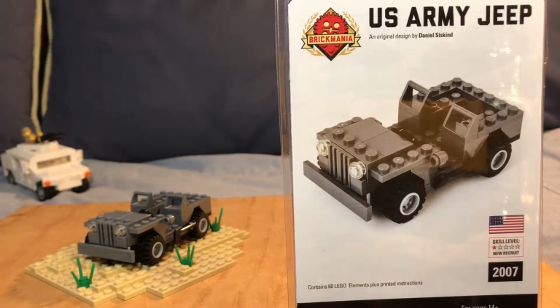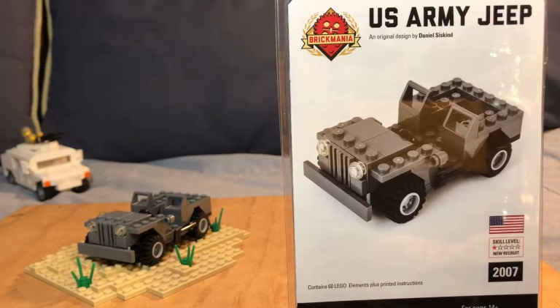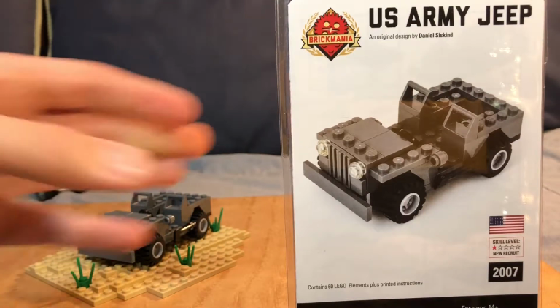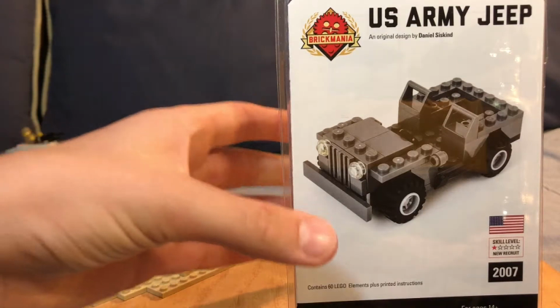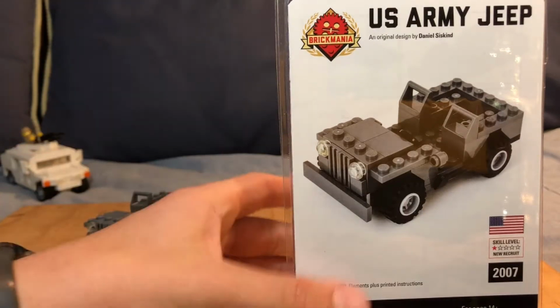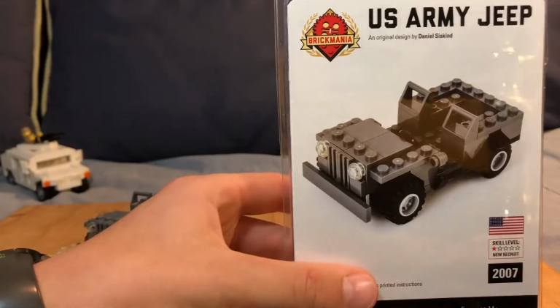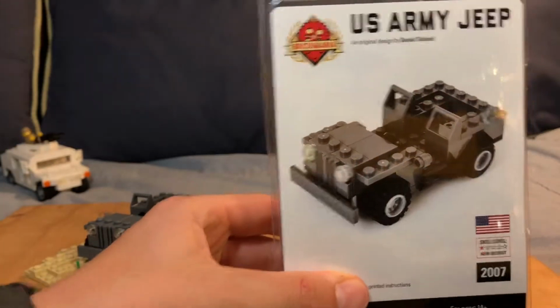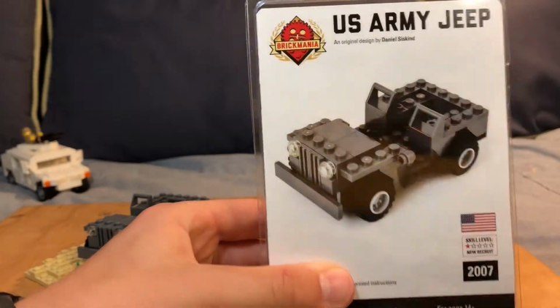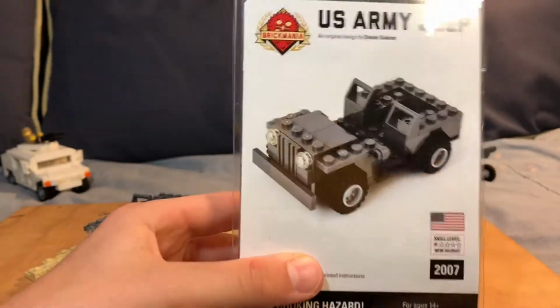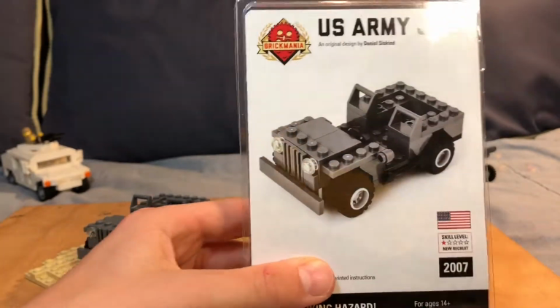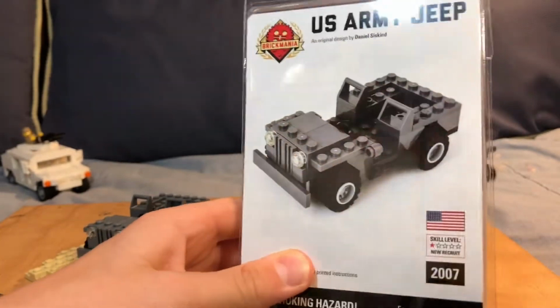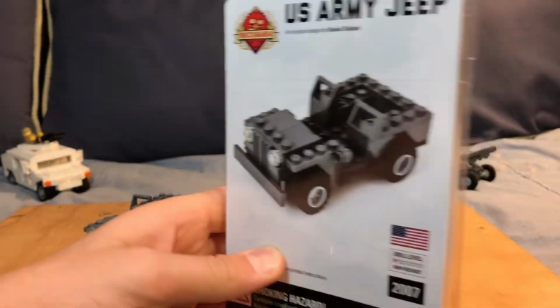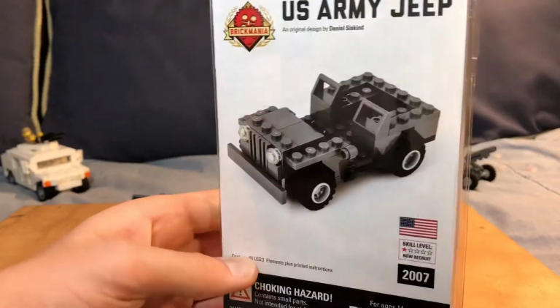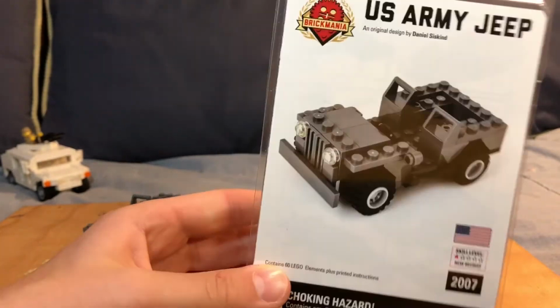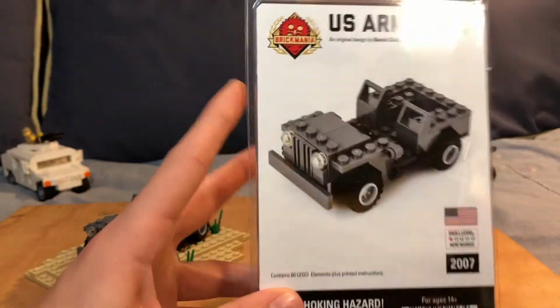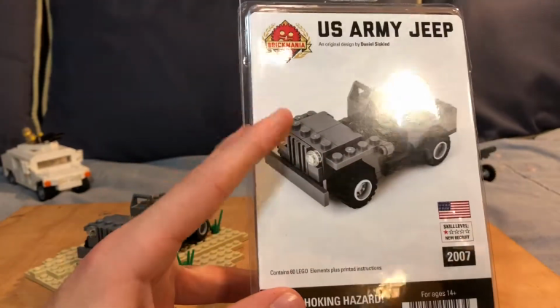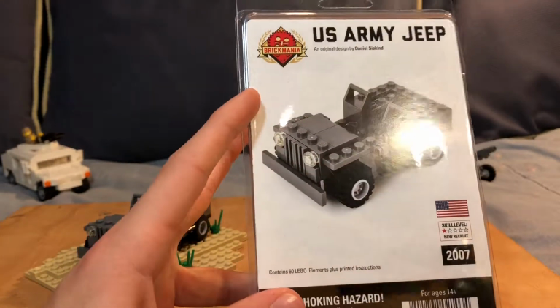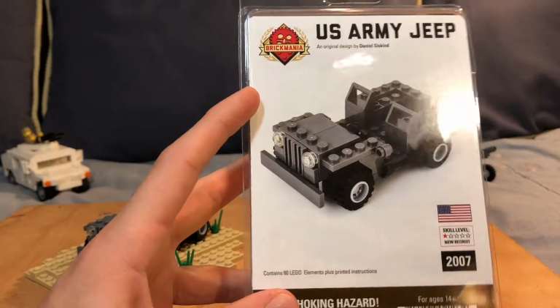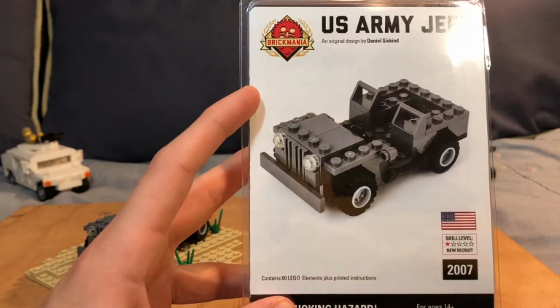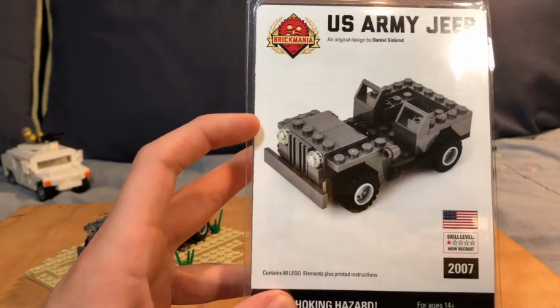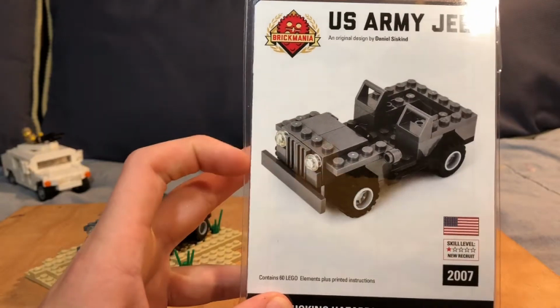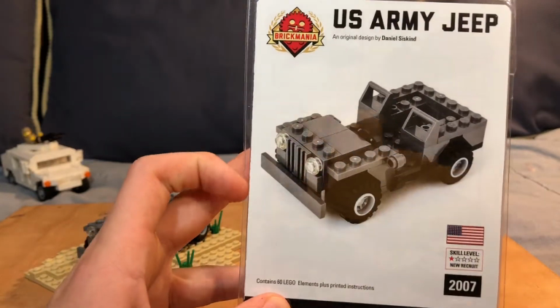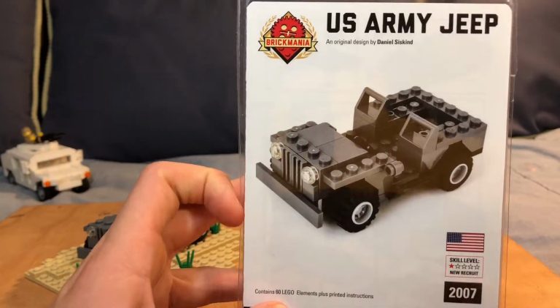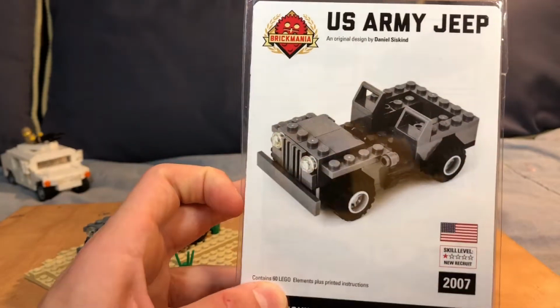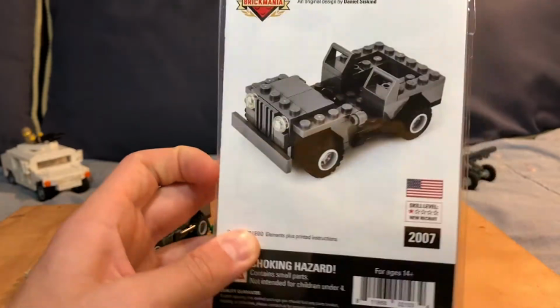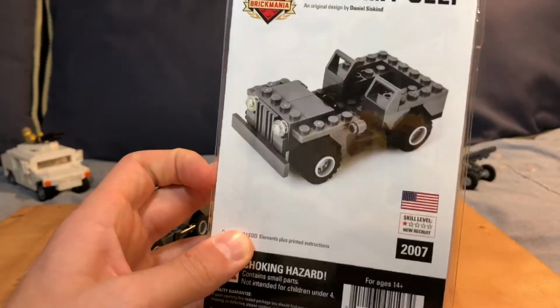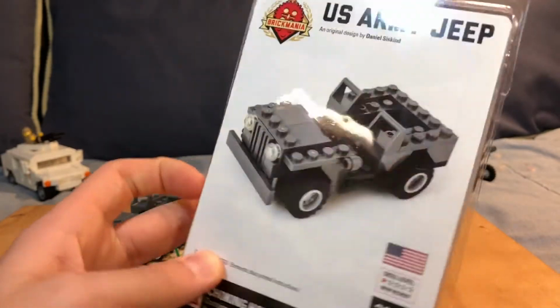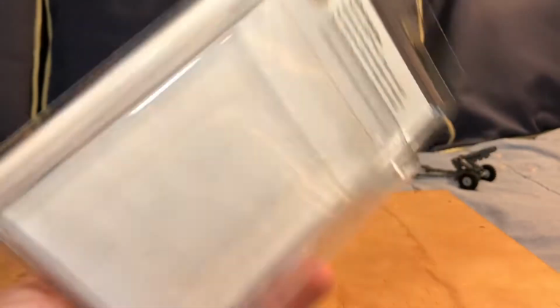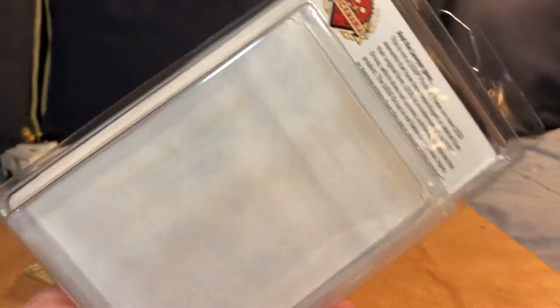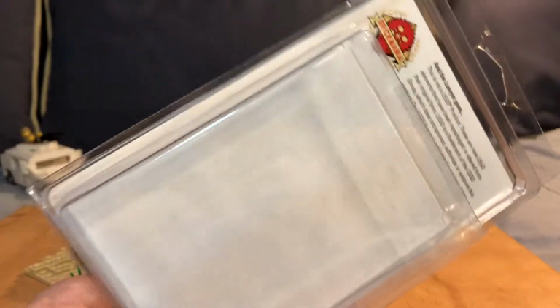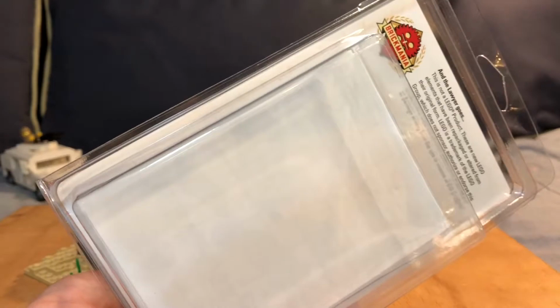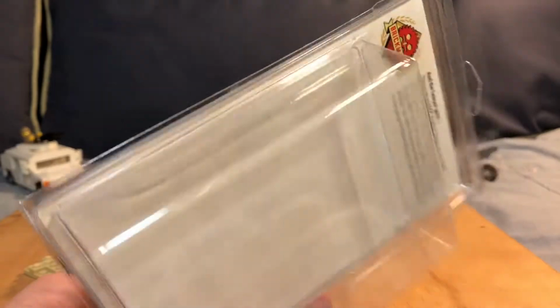First you get this box — it's a small plastic box. Inside are the instructions, which are really easy, like one page long. On the back is where your pieces would be.